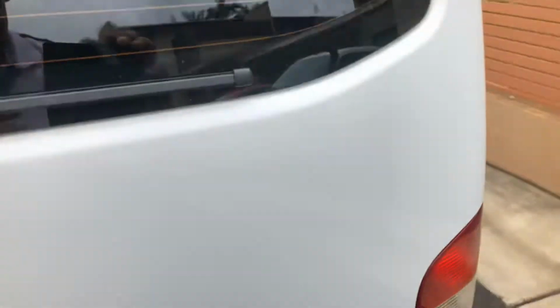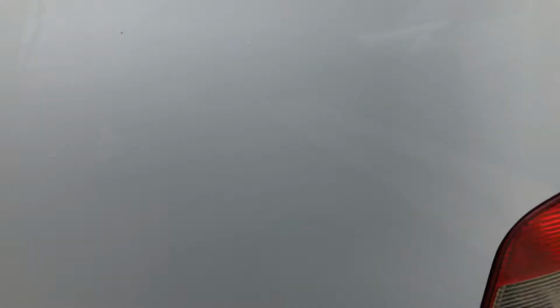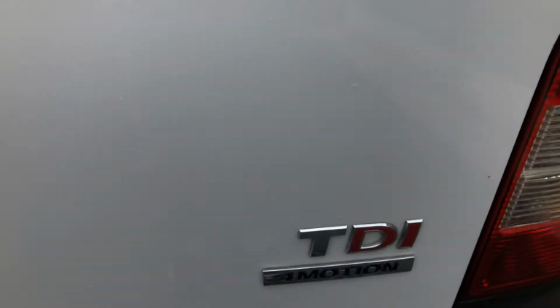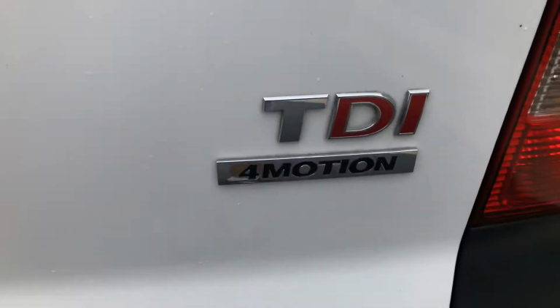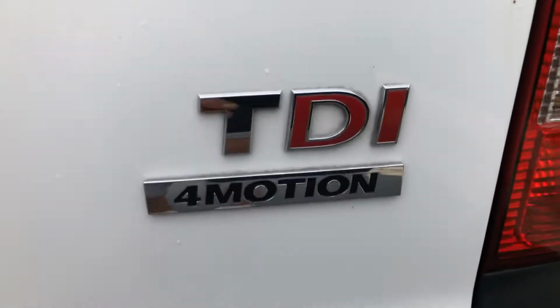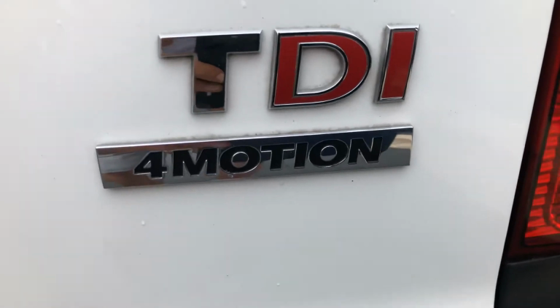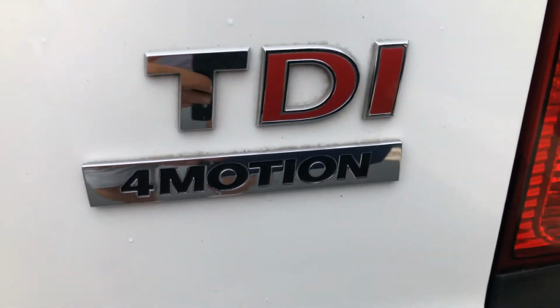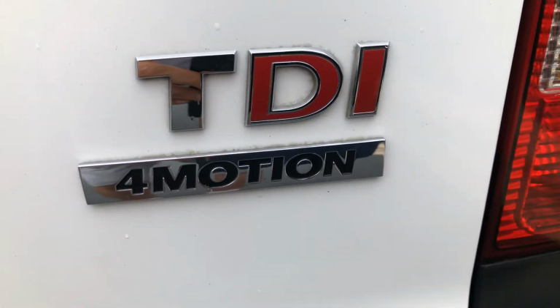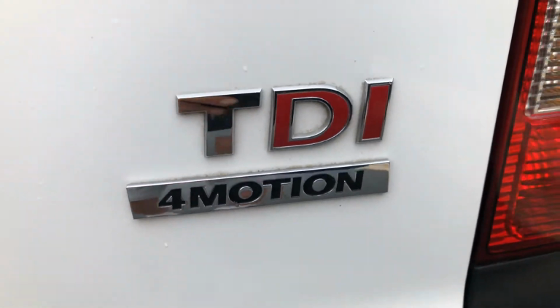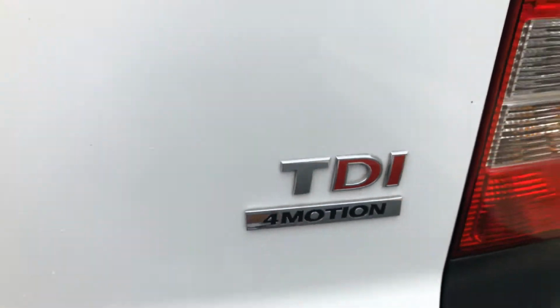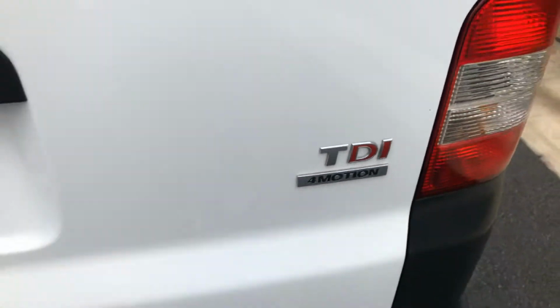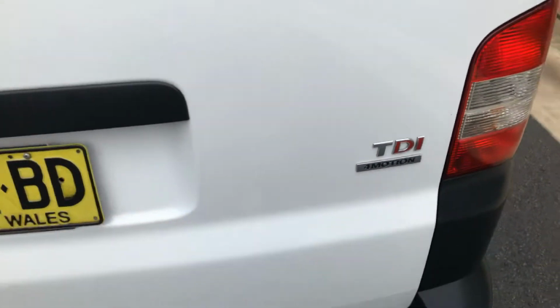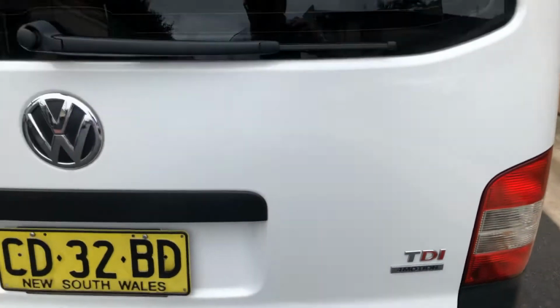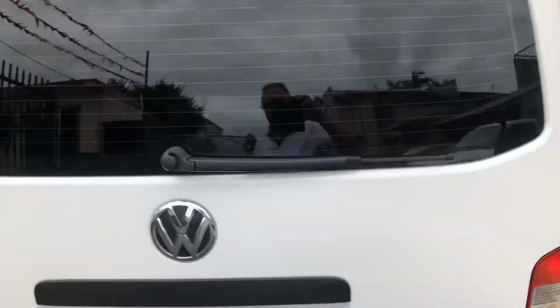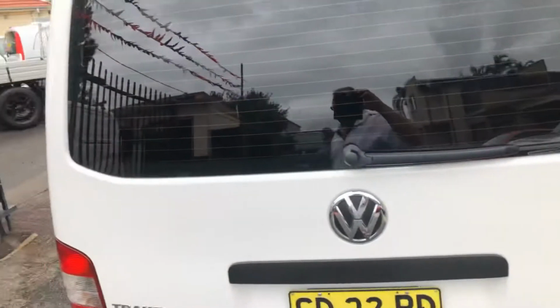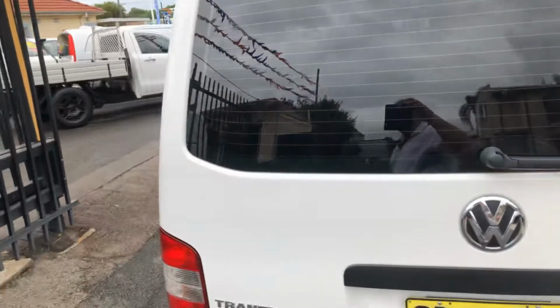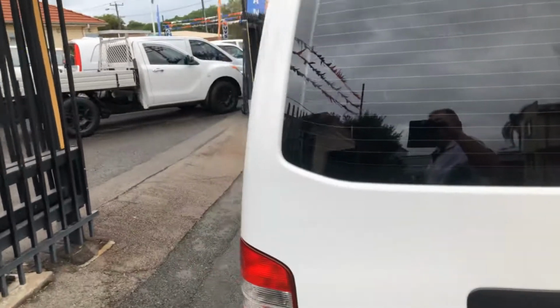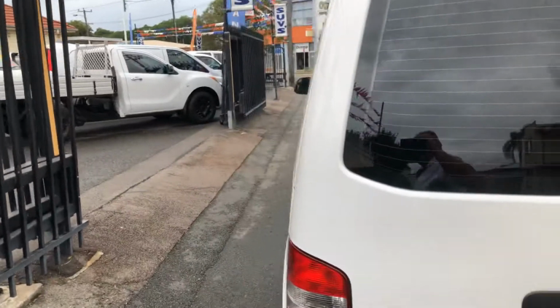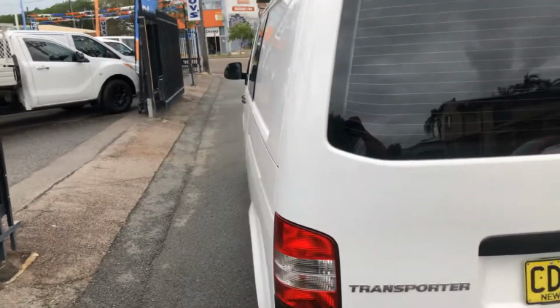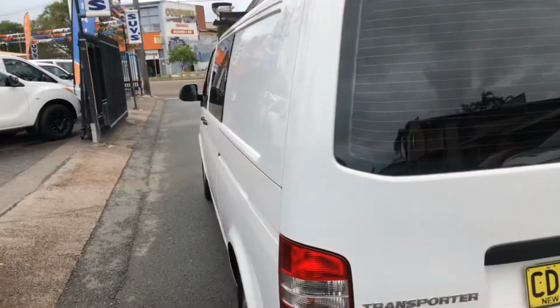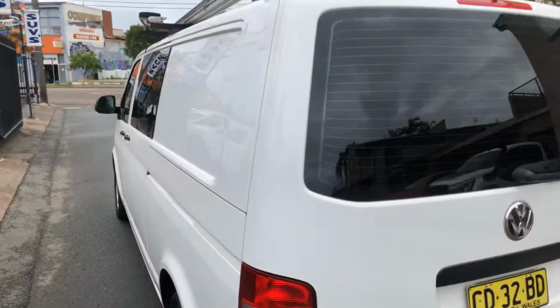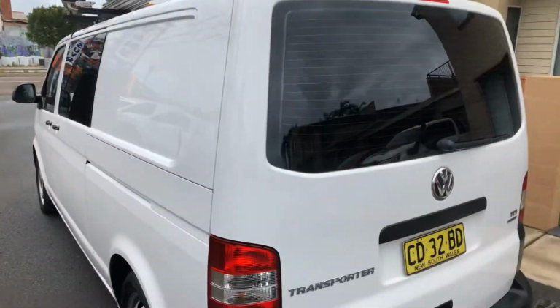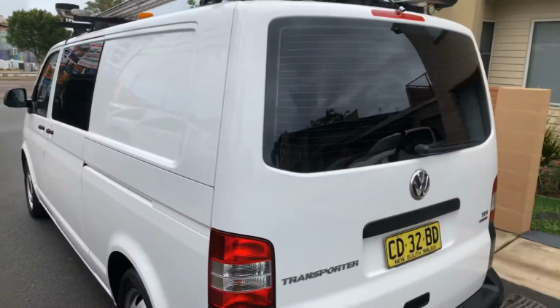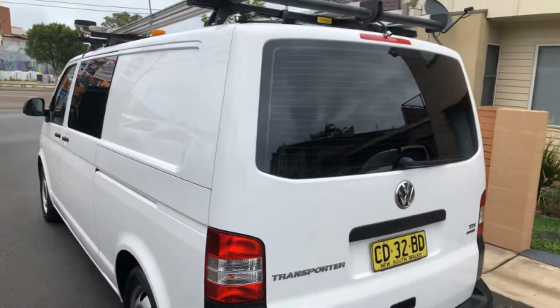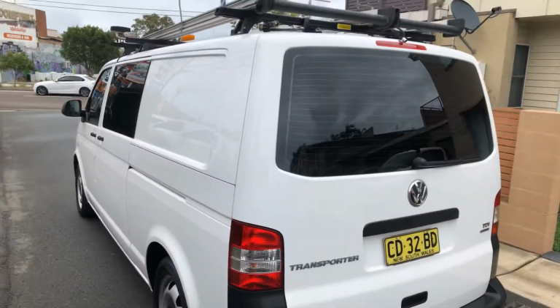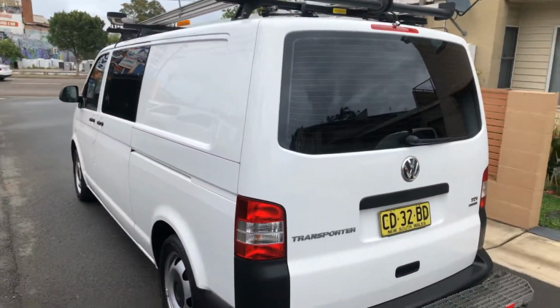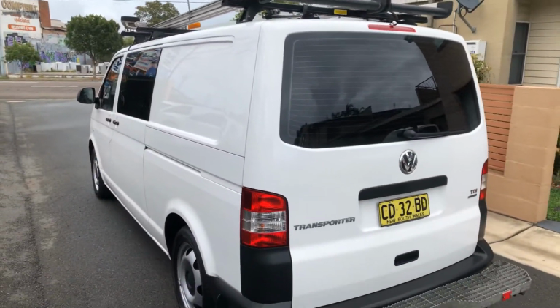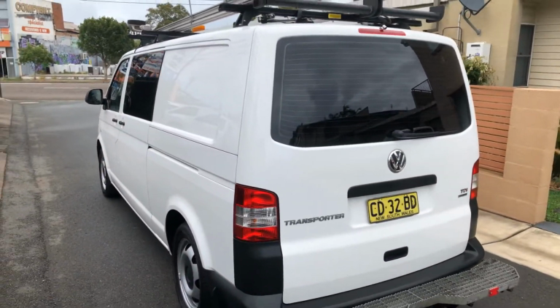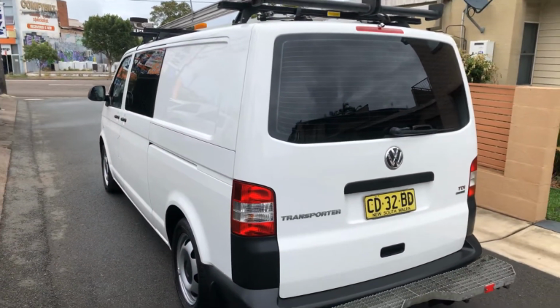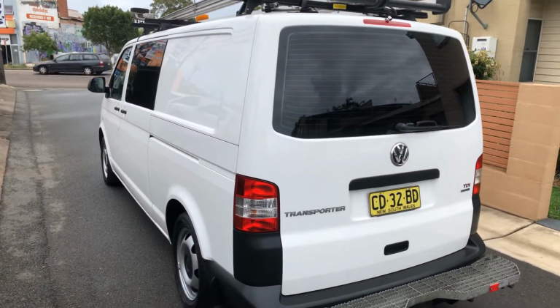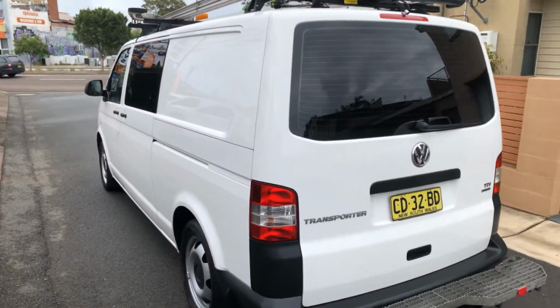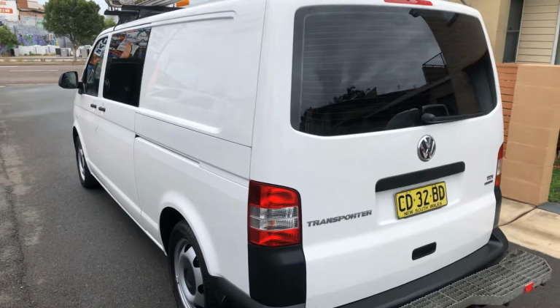It is a 4-Motion van, very well presented and very well maintained.